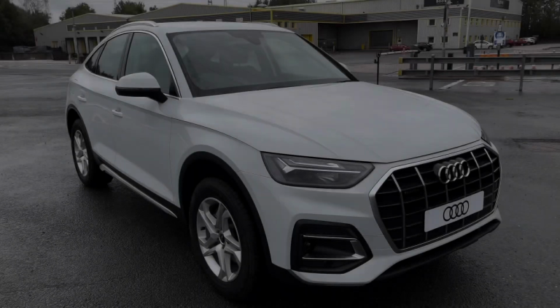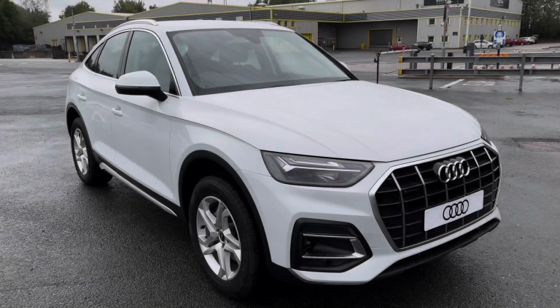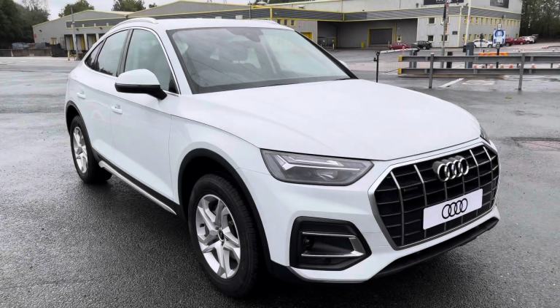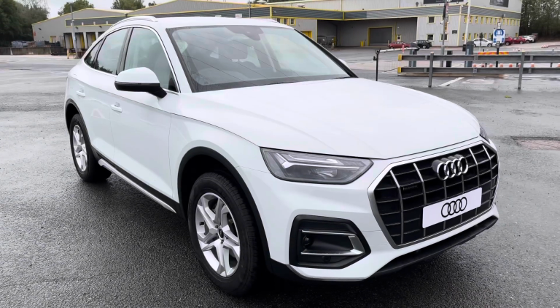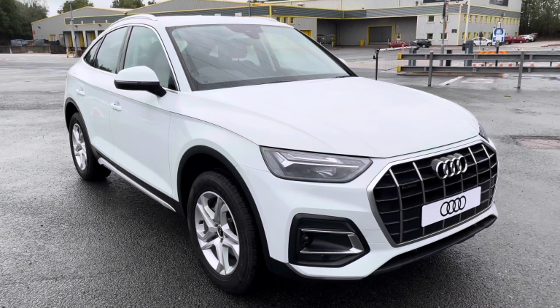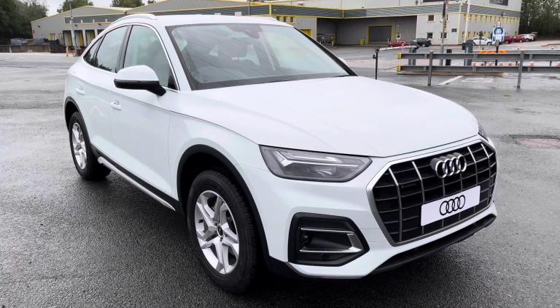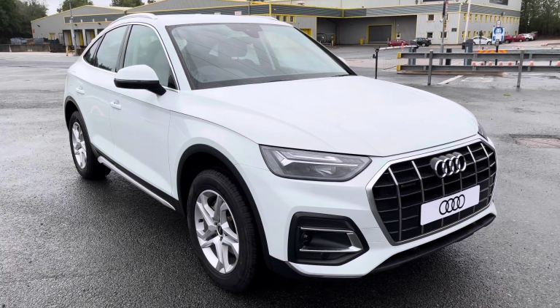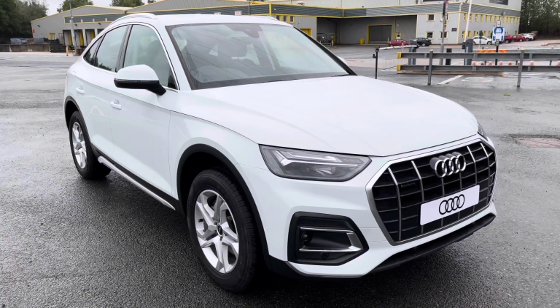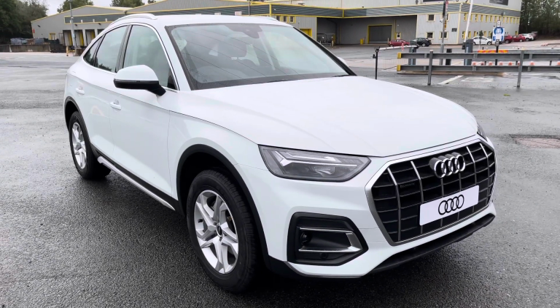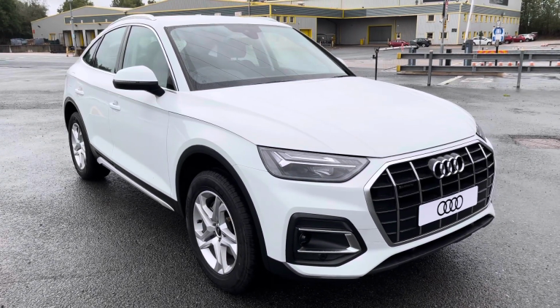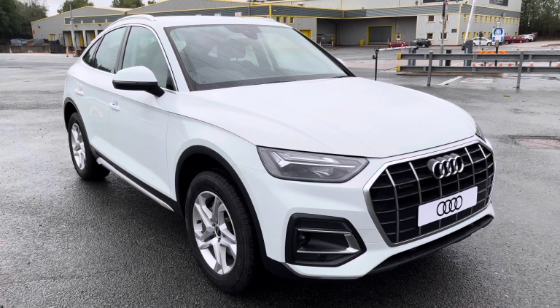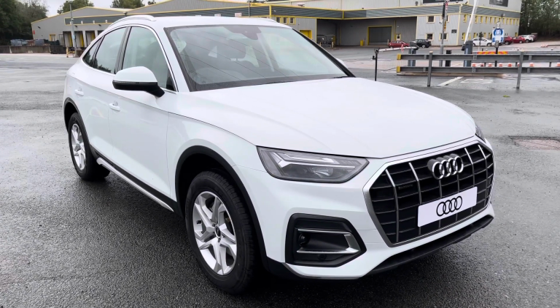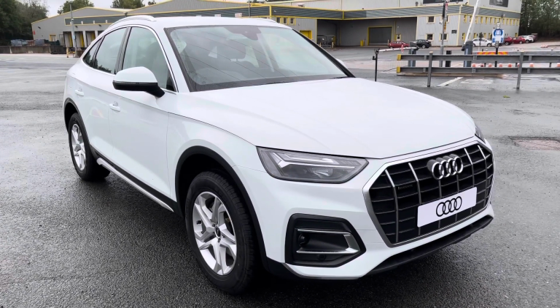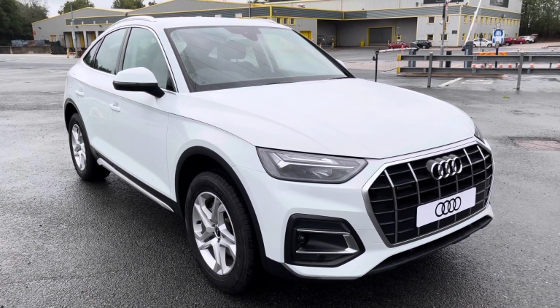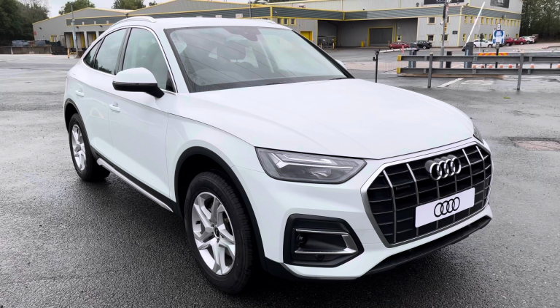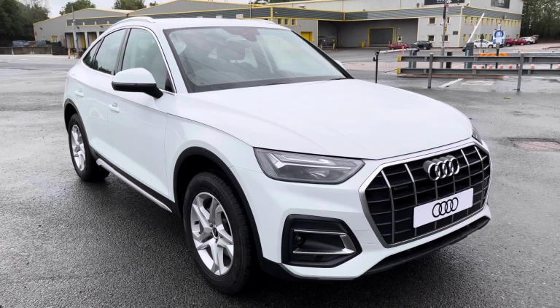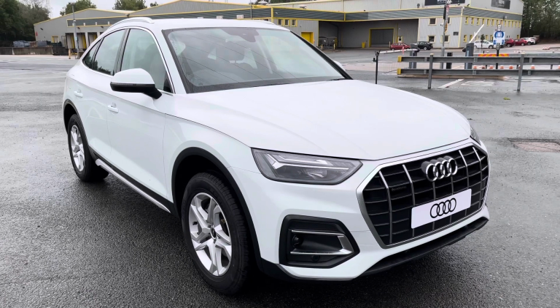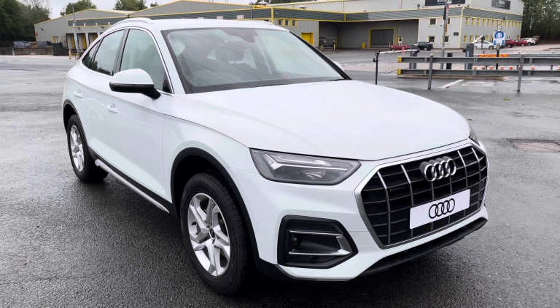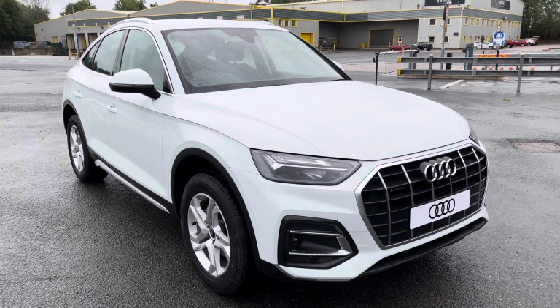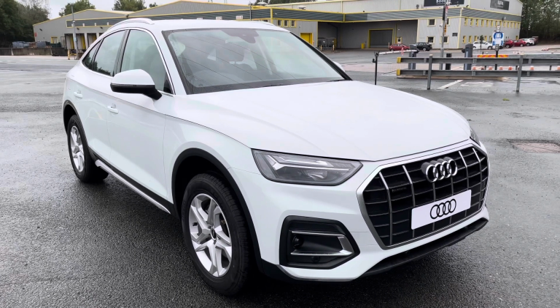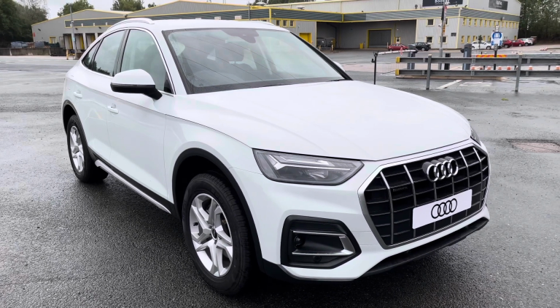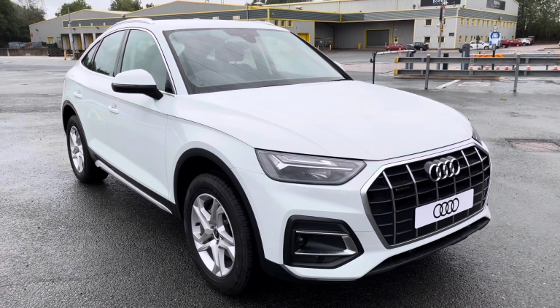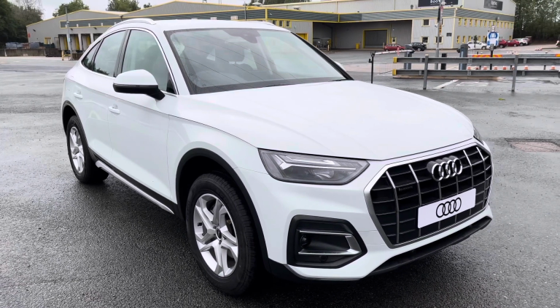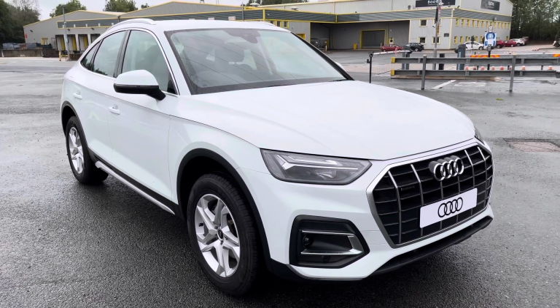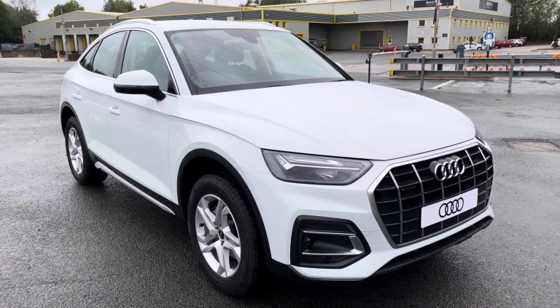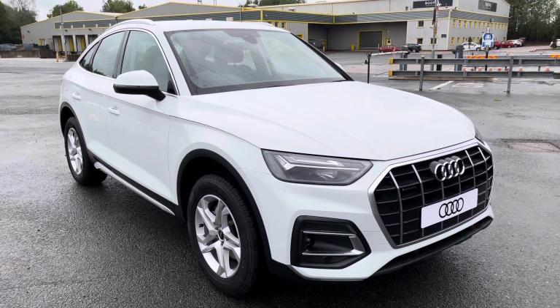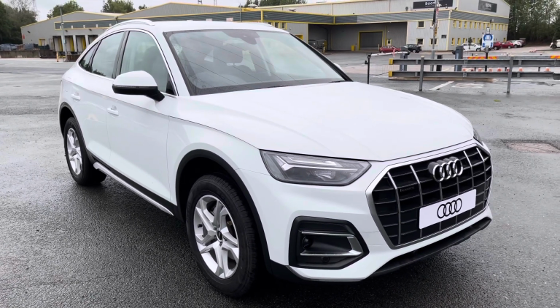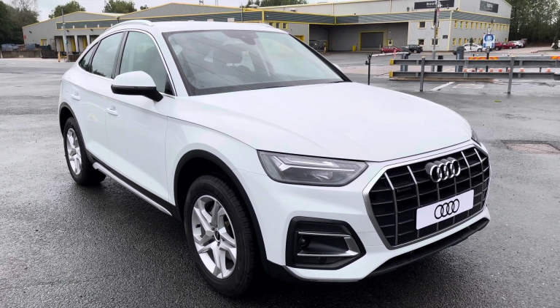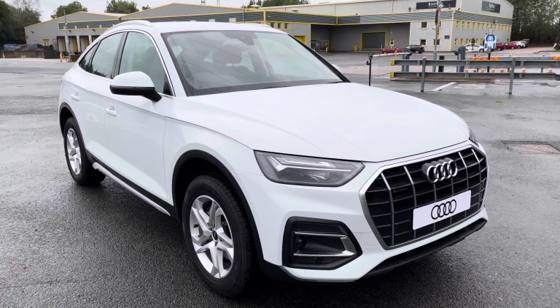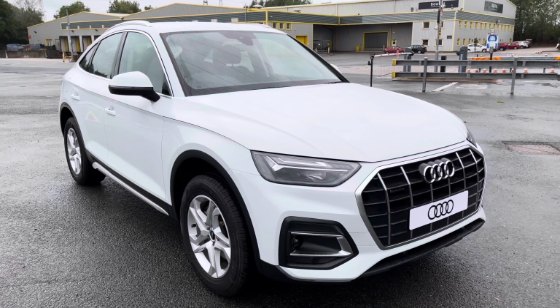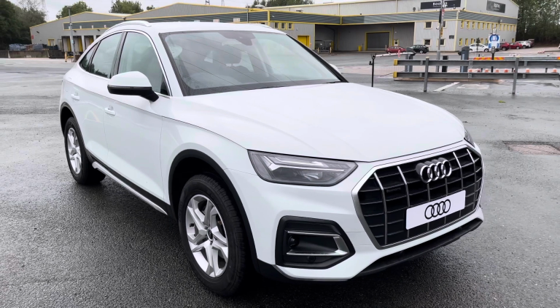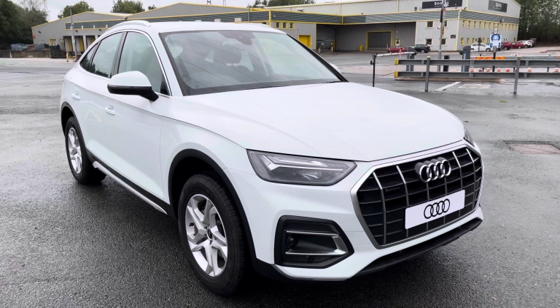Hi, this is Habib from Preston Audi and this is the Audi Q5 Sportback Sport. This model has a 40 TDI engine with 204 PS and a slick S-Tronic gearbox, delivering a sporty yet engaging drive.